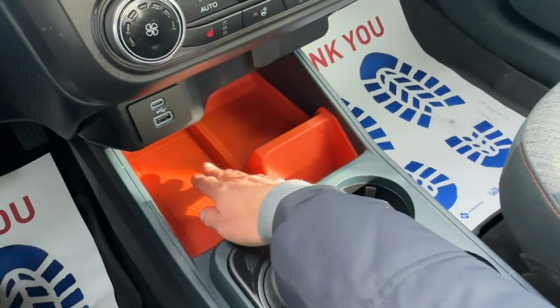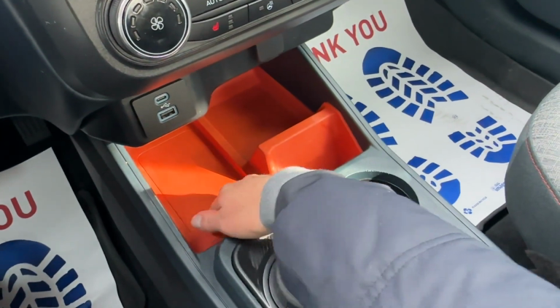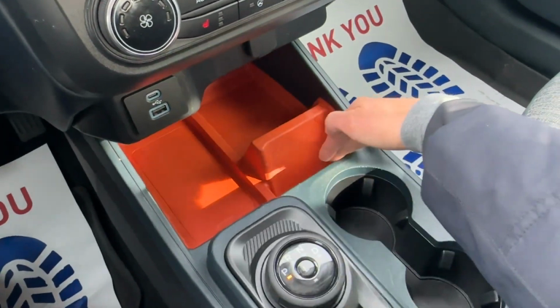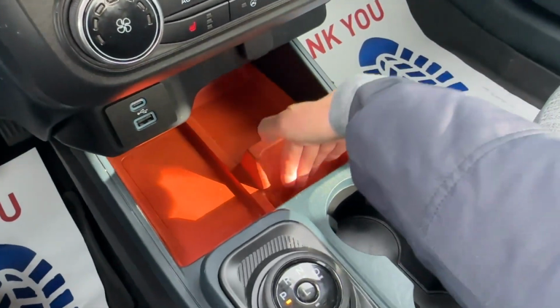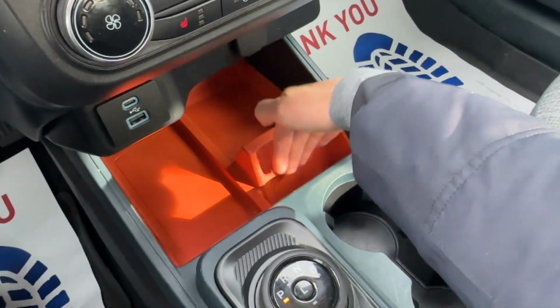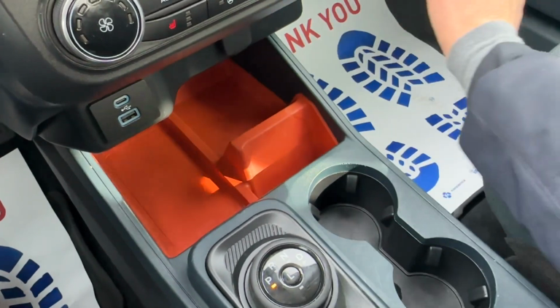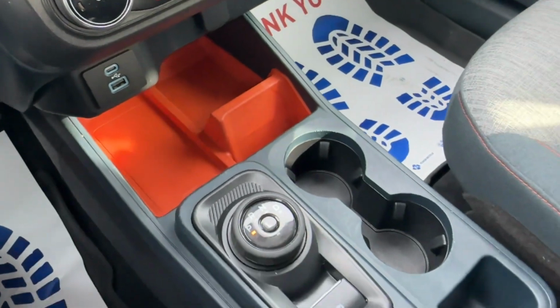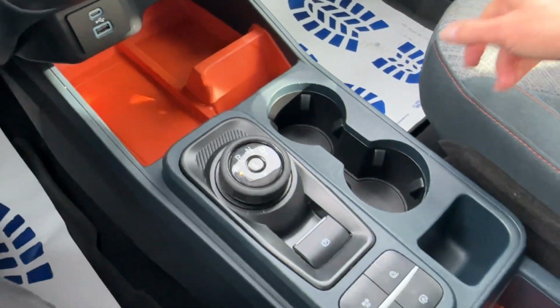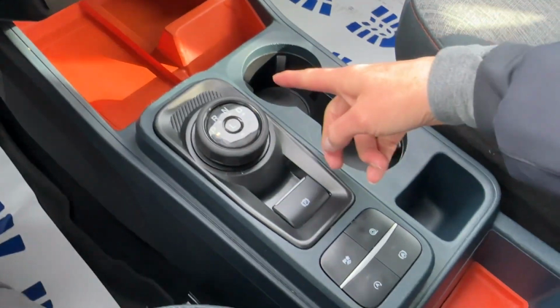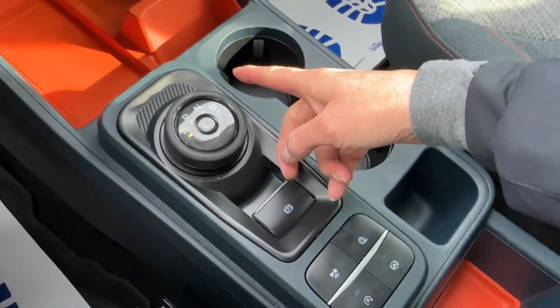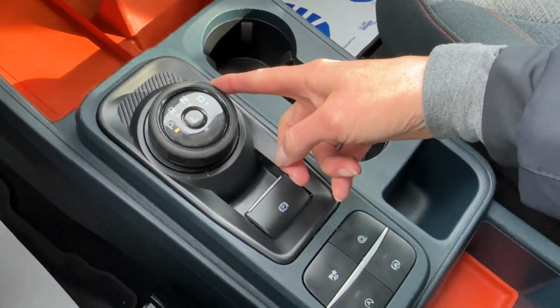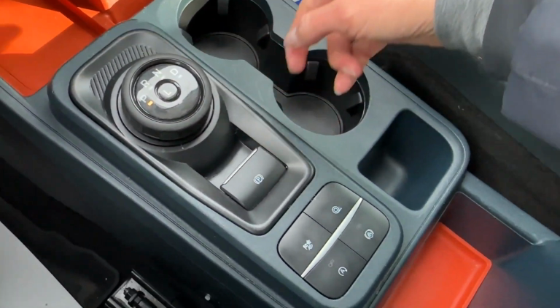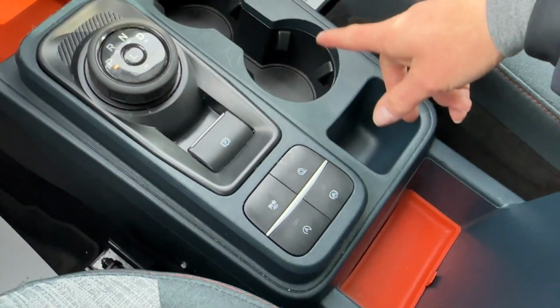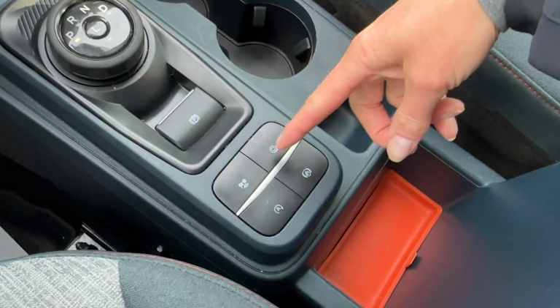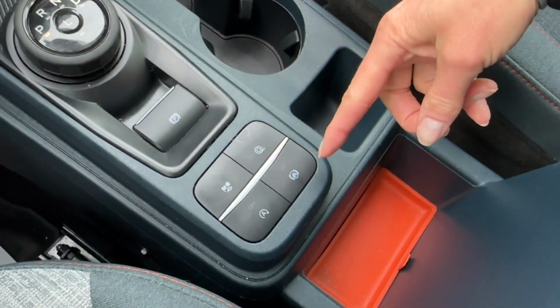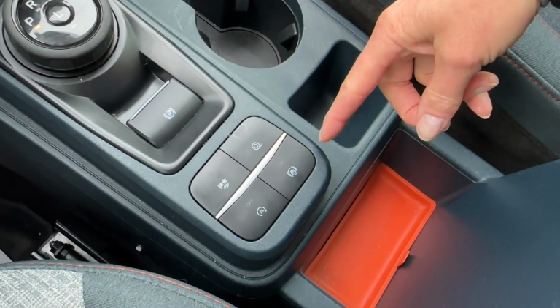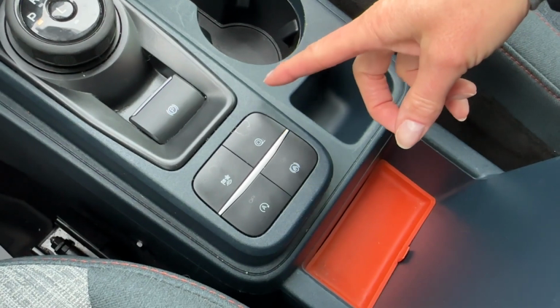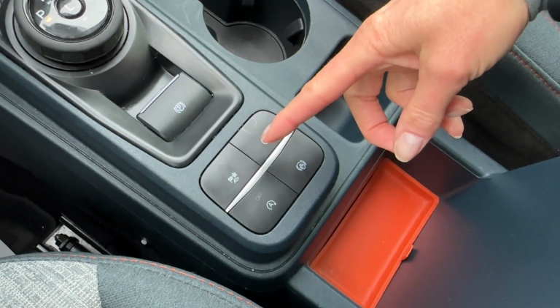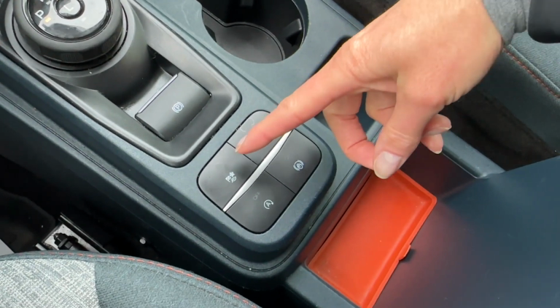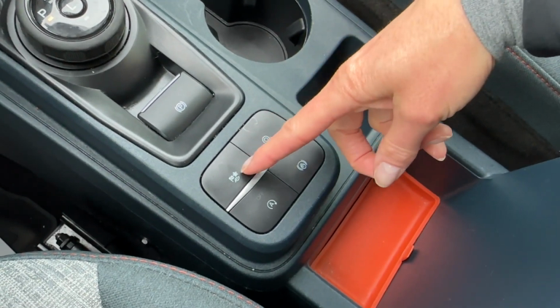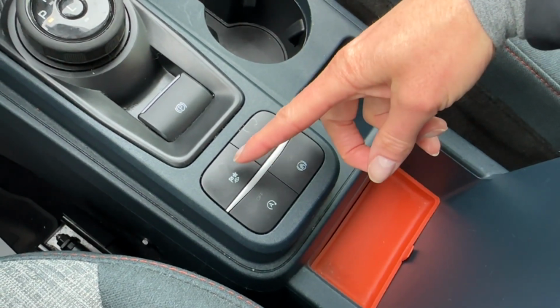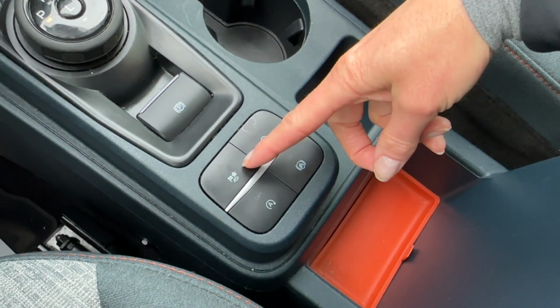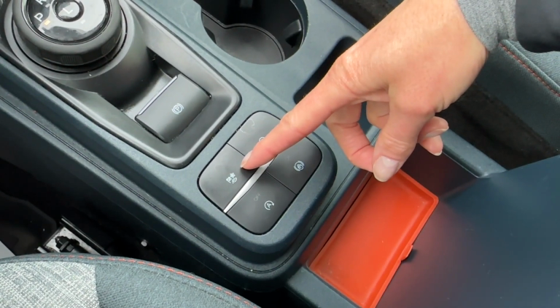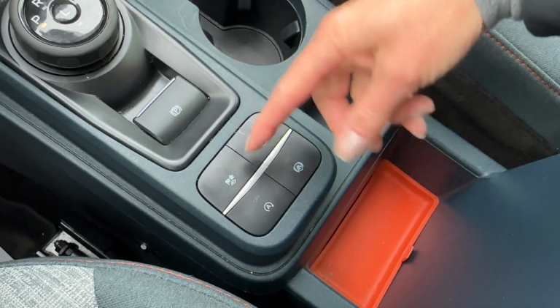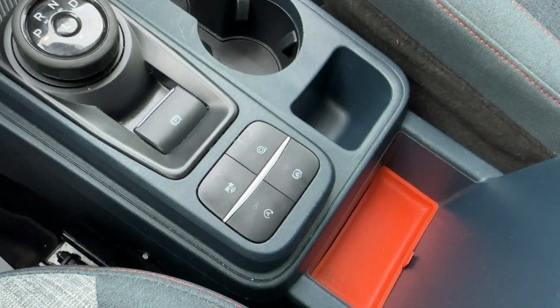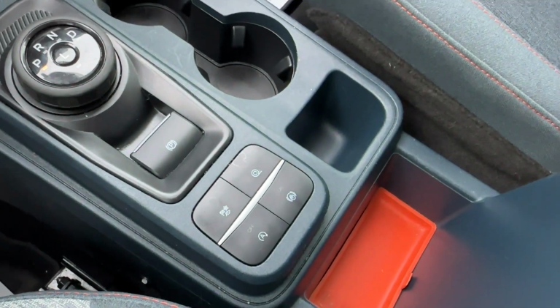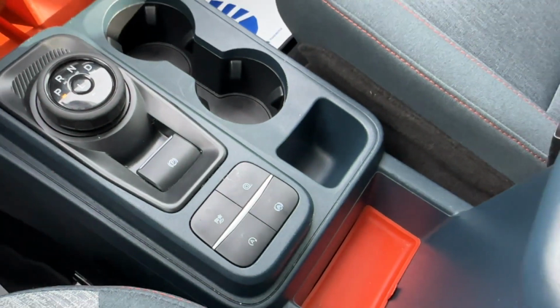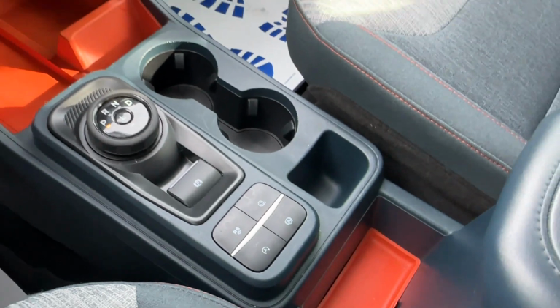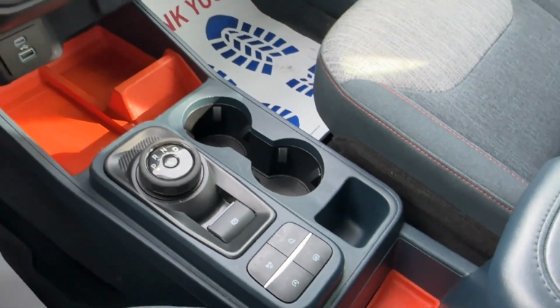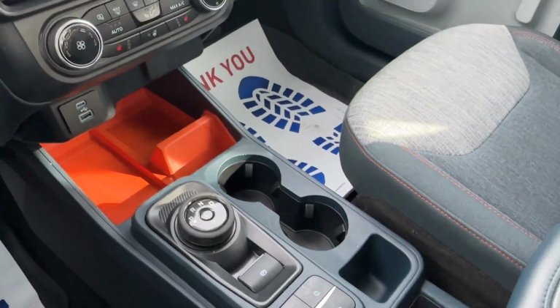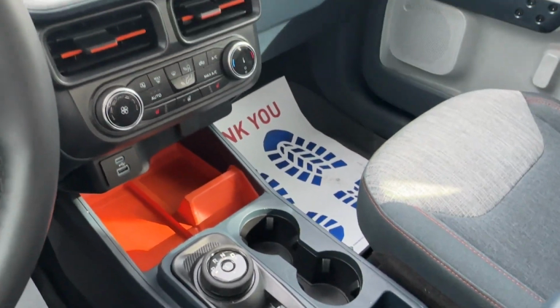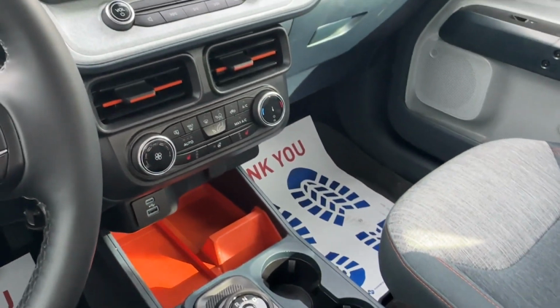You have the option of laying your phone flat, or keeping it upright. We also have the dial shift, and then you have your automatic hold. There are five different drive modes, including tow haul, sport, and eco. Just great compartments down there.